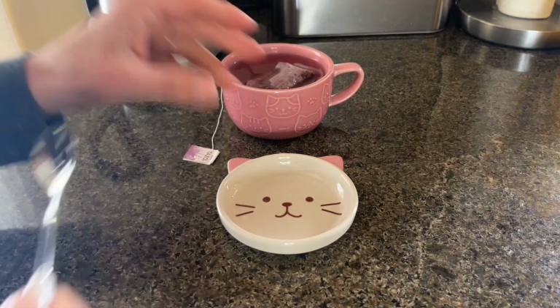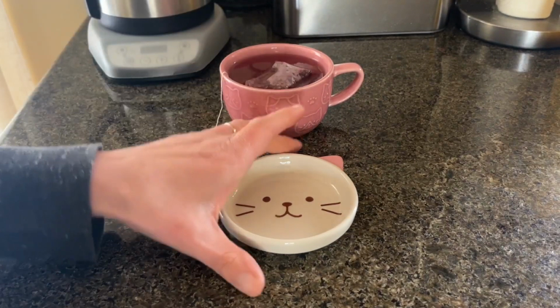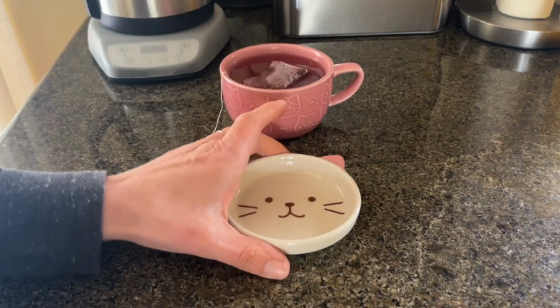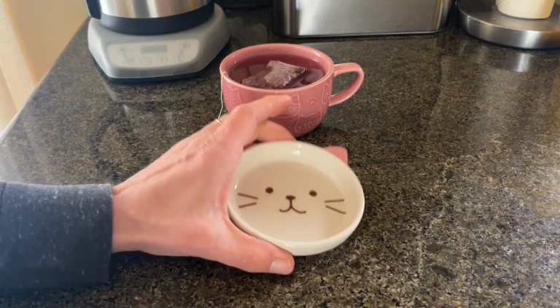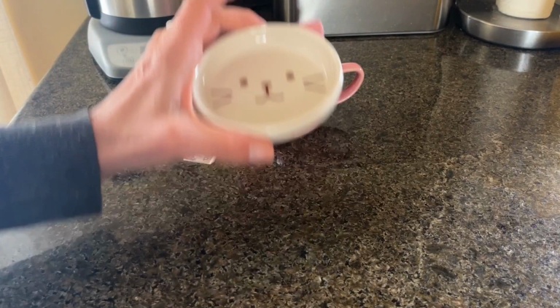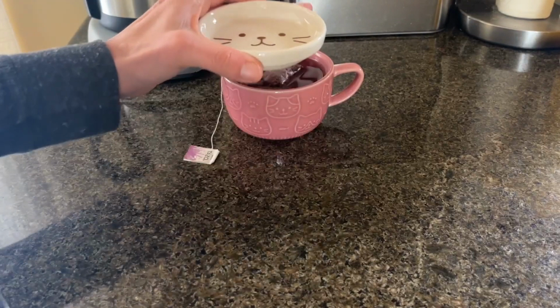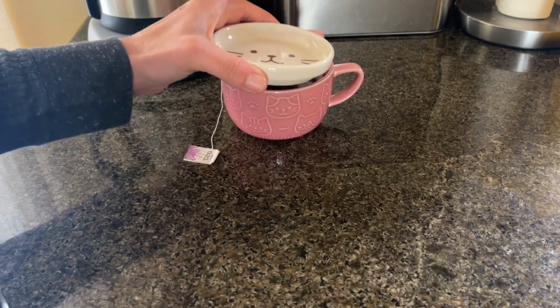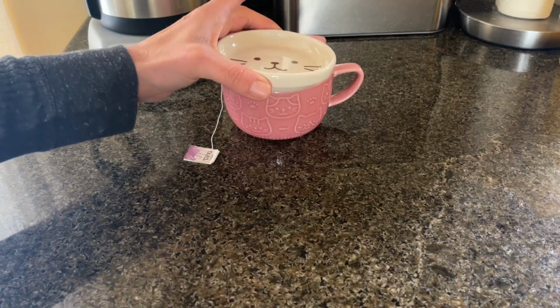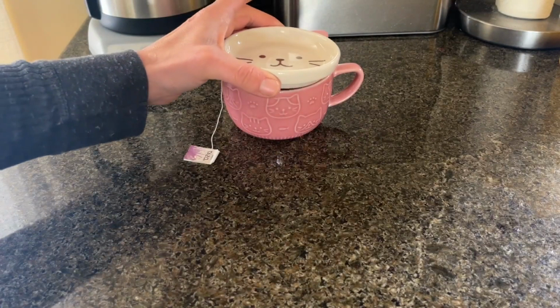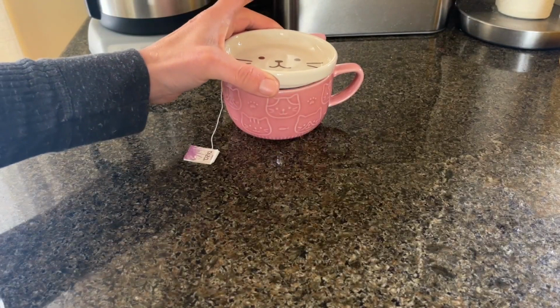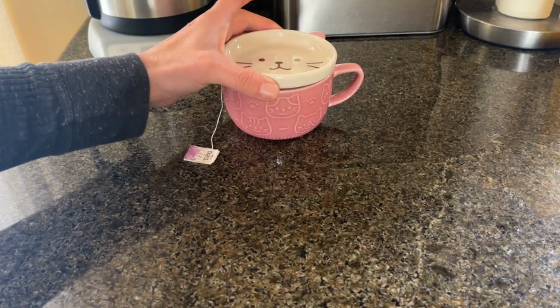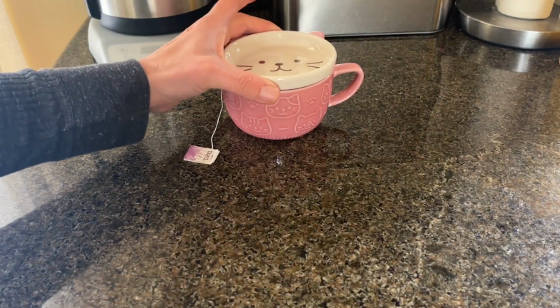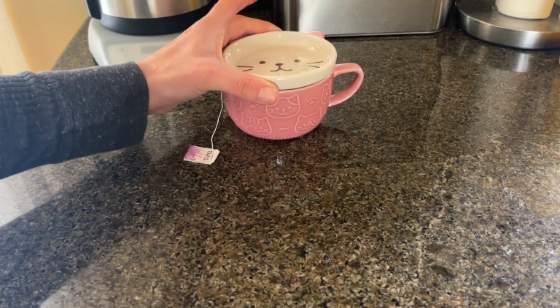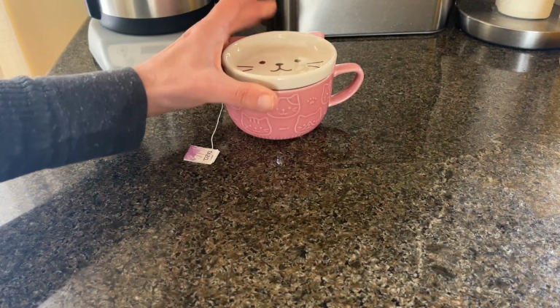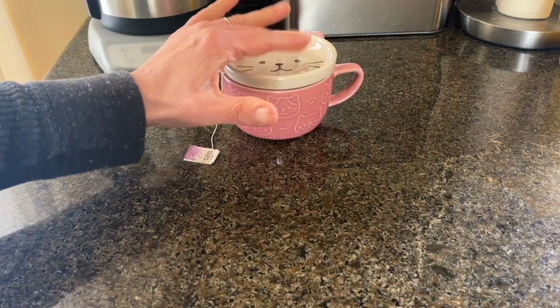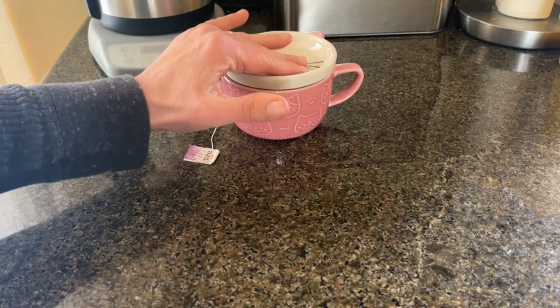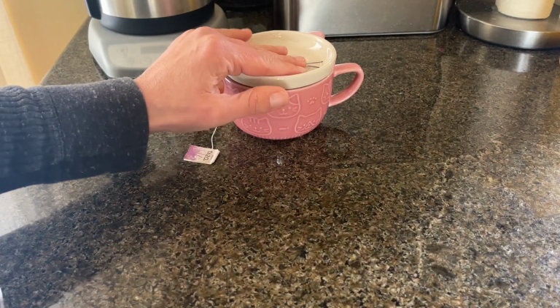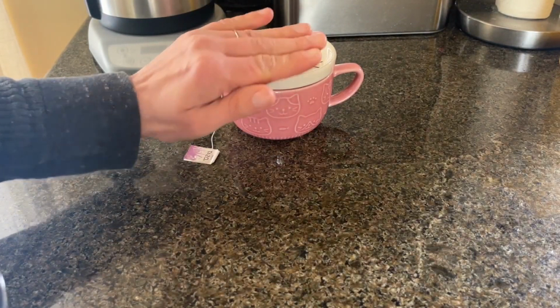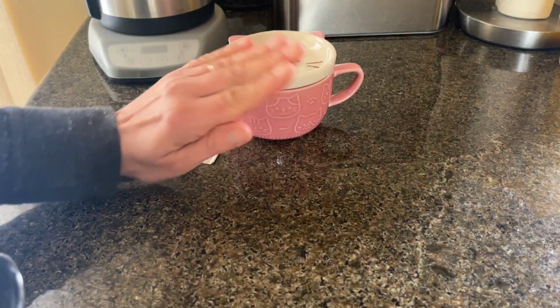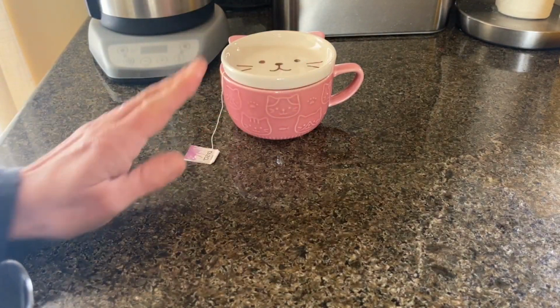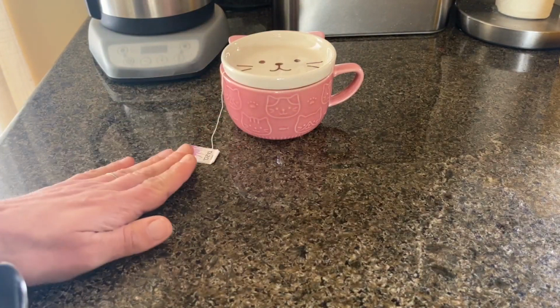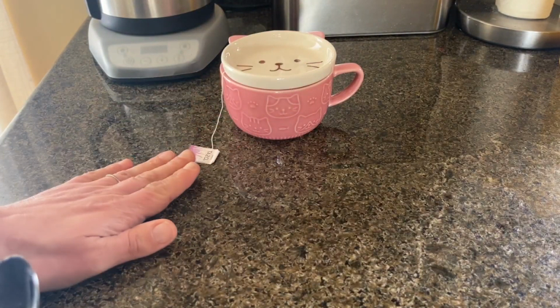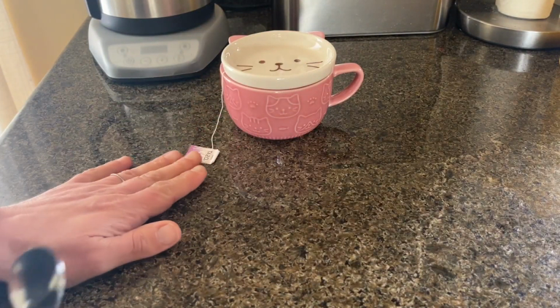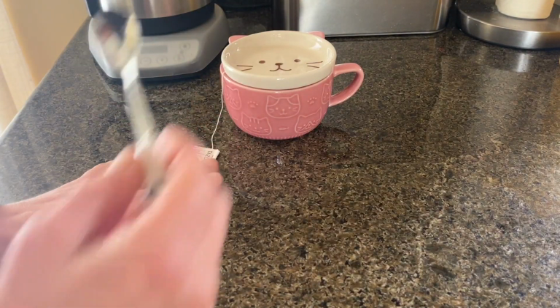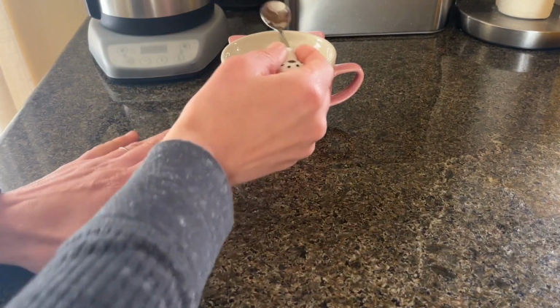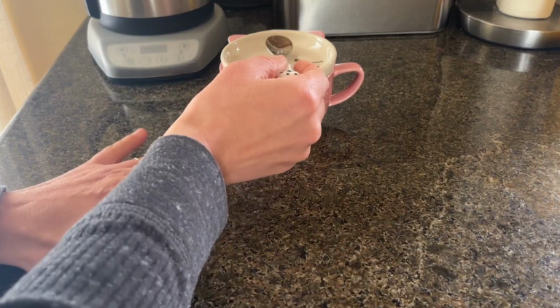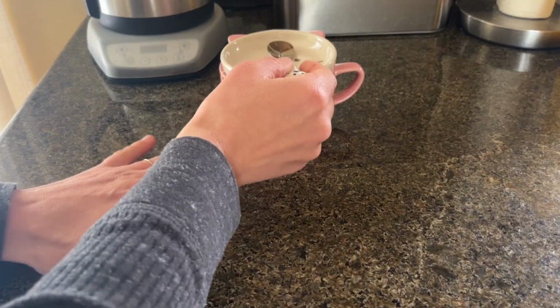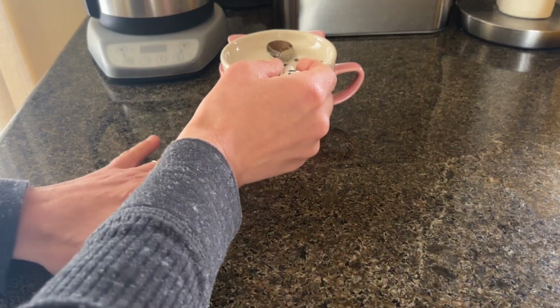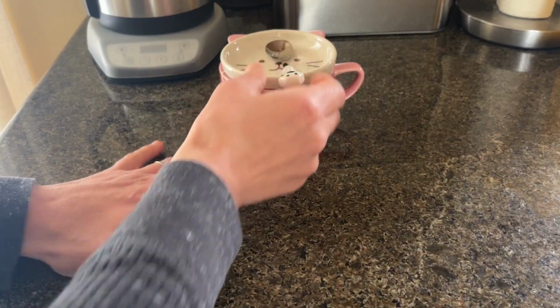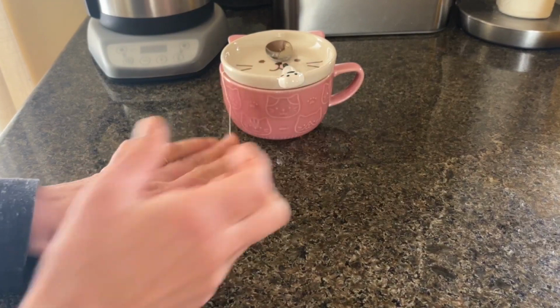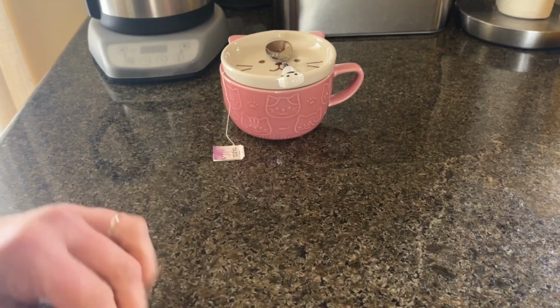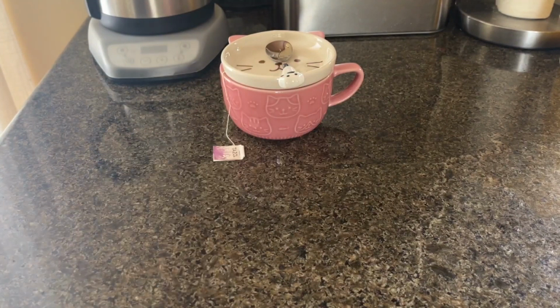You can use the lid to let your tea steep if you need to, to keep all the steam in and brew a really quality cup of tea.